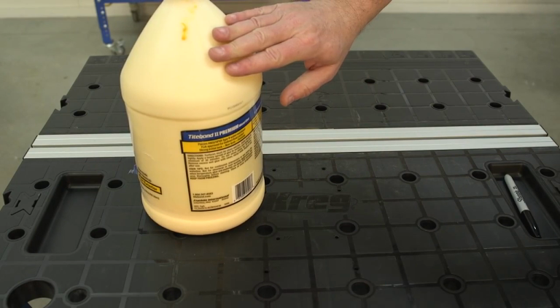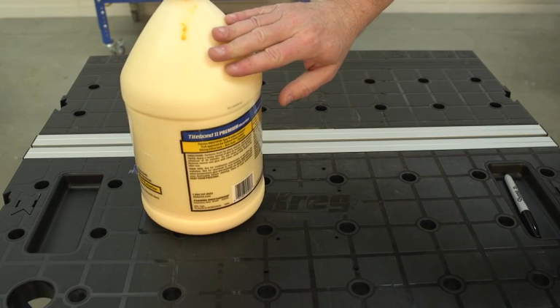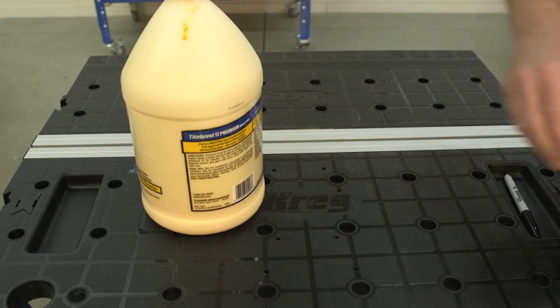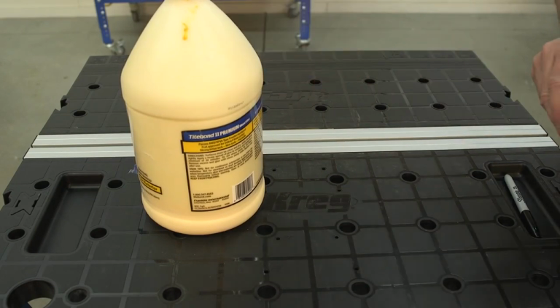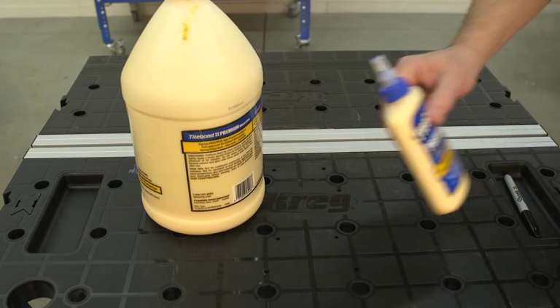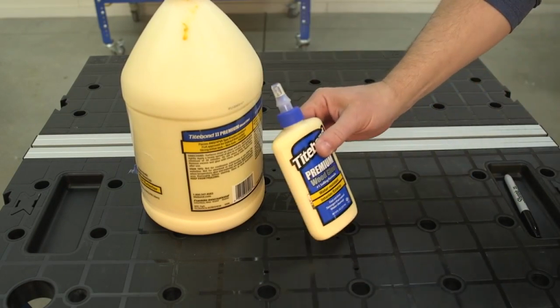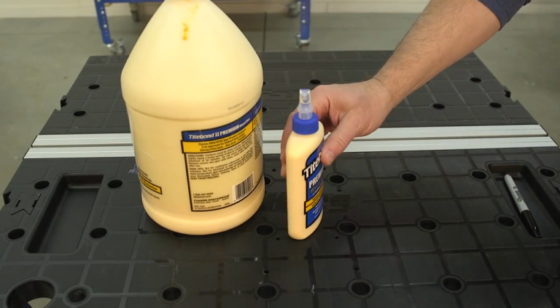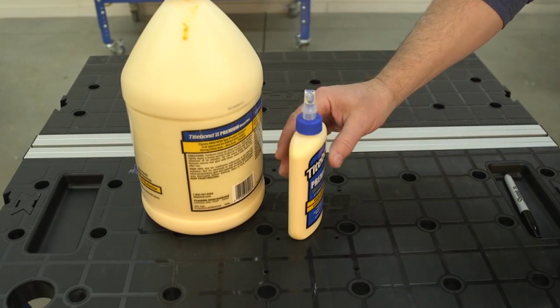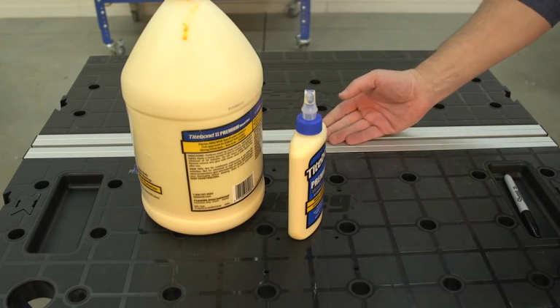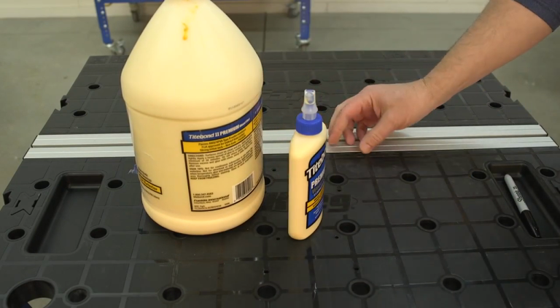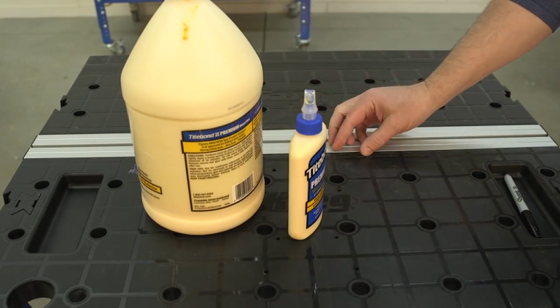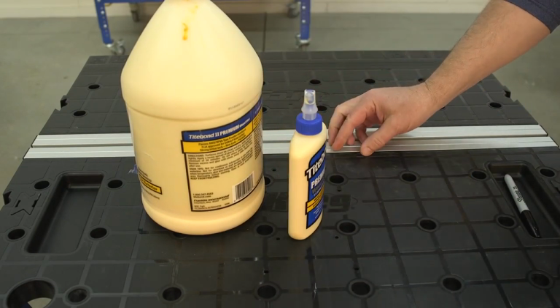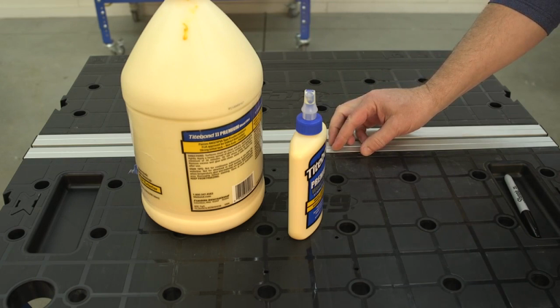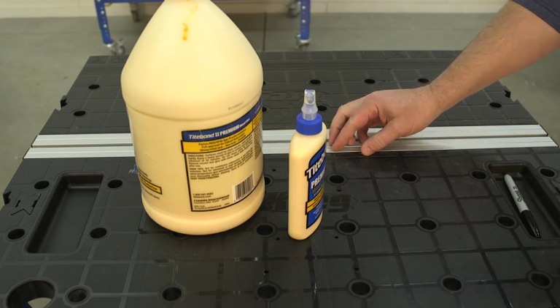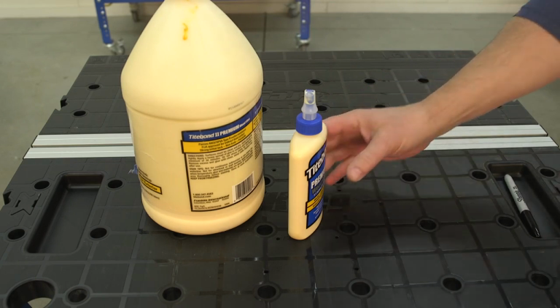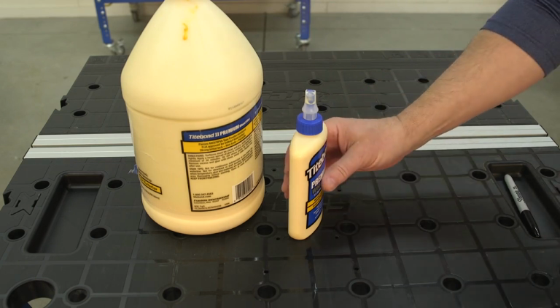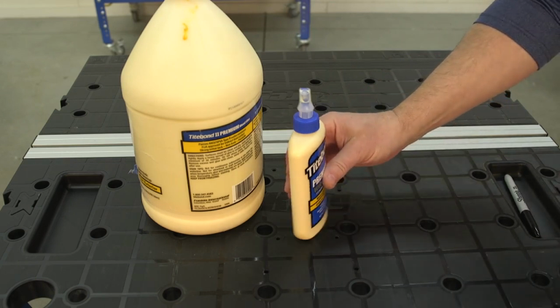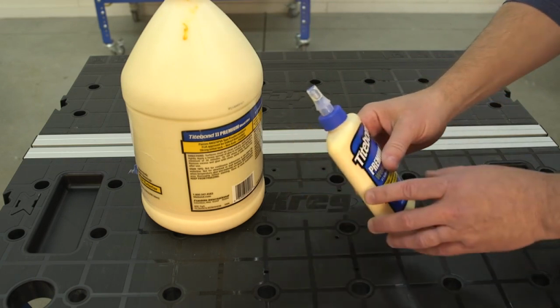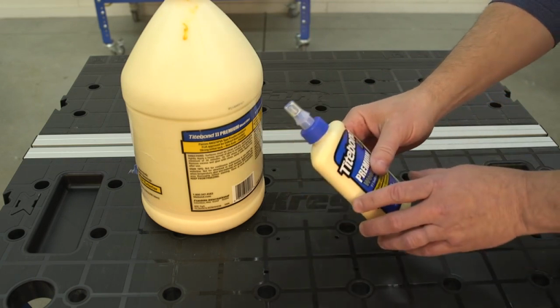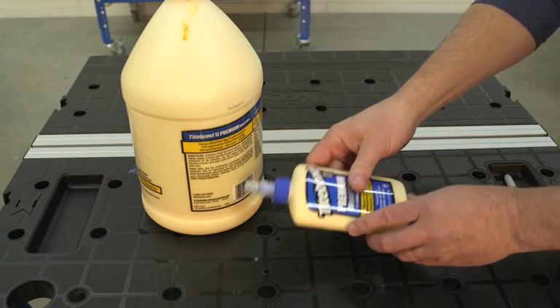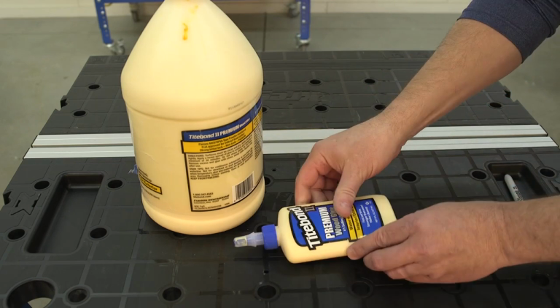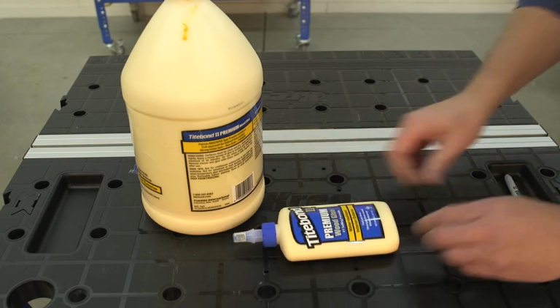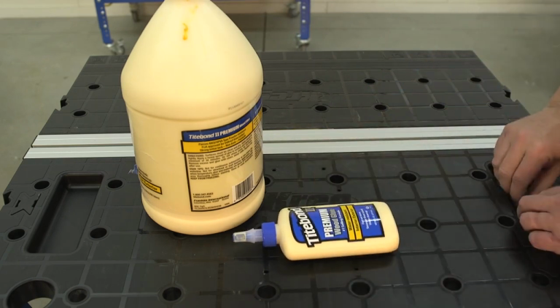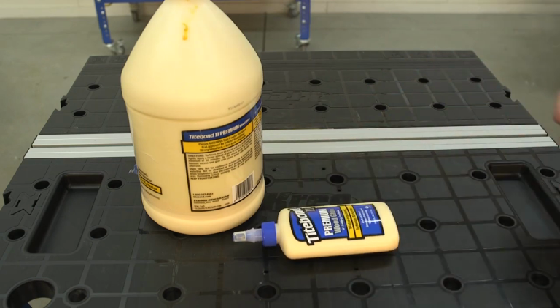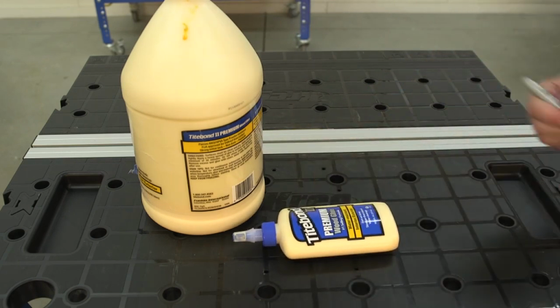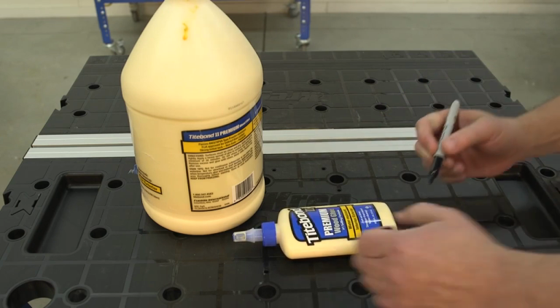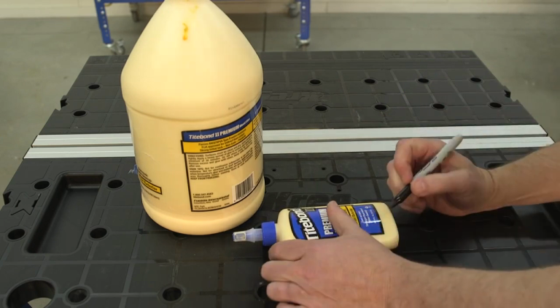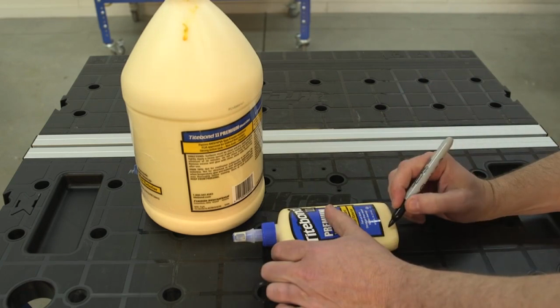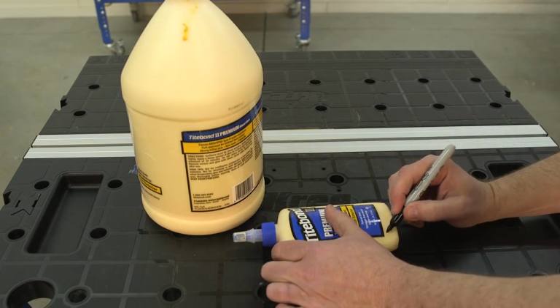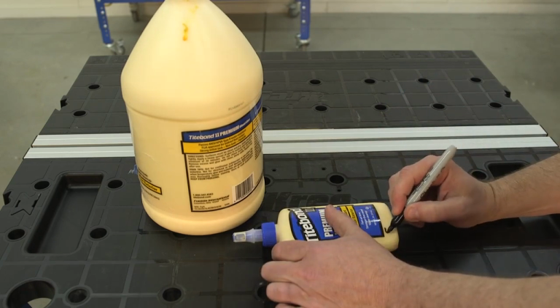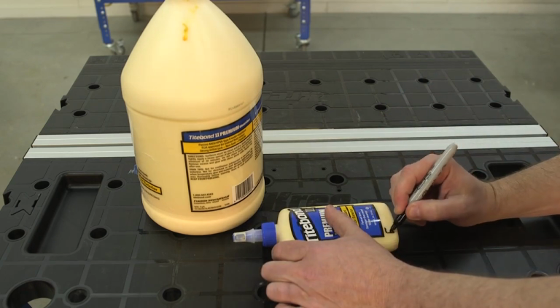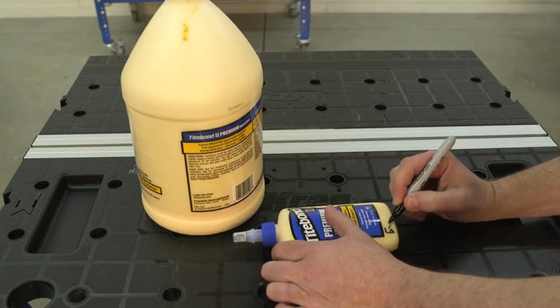Whatever glue you're buying, resist the urge to buy the large economy size unless you'll use it all fairly quickly. Wood glue is only good for about two years — after that it loses holding power — so it's a good idea to buy smaller bottles.